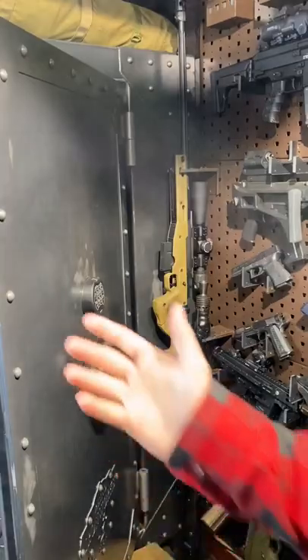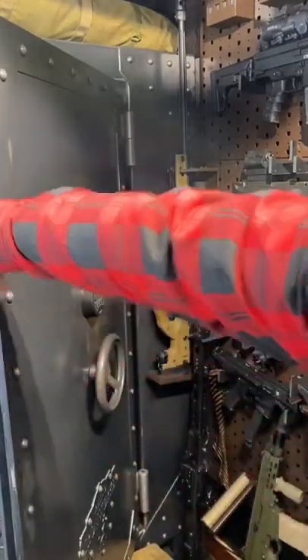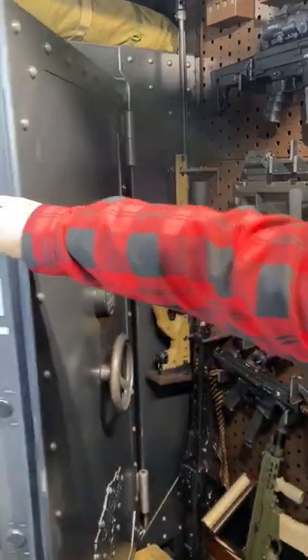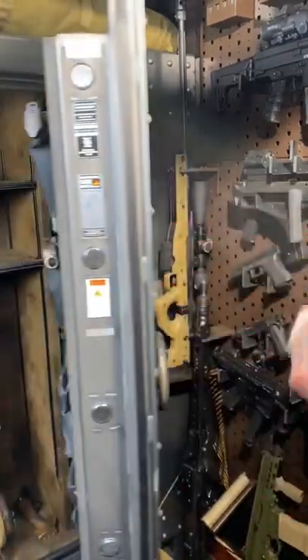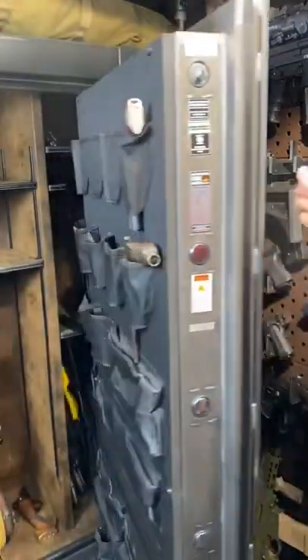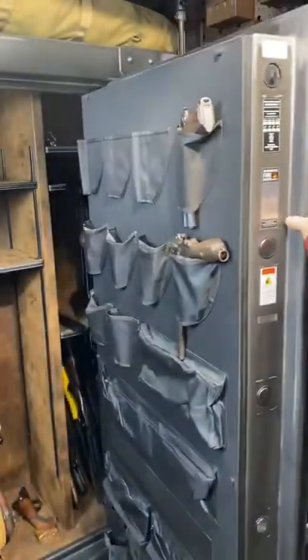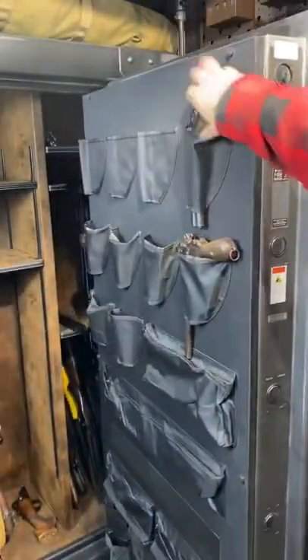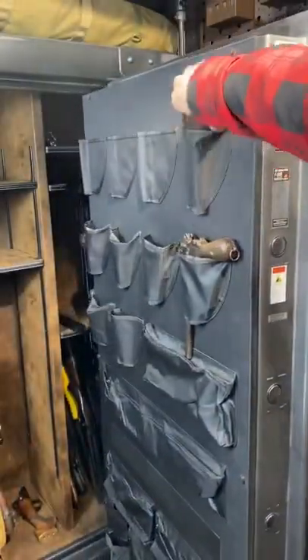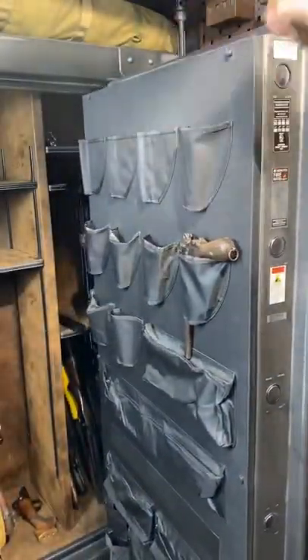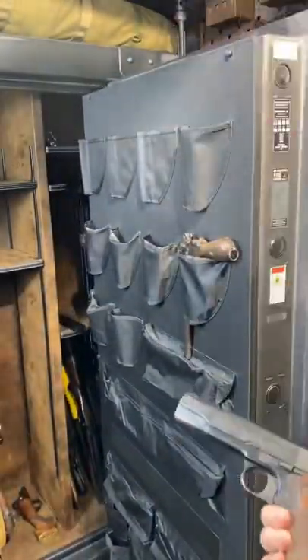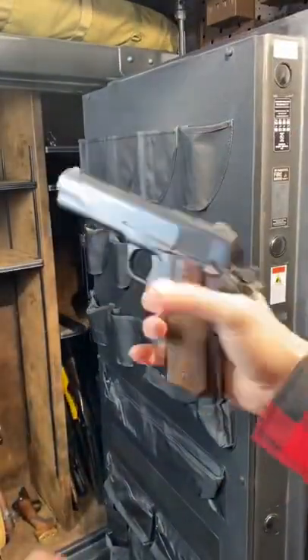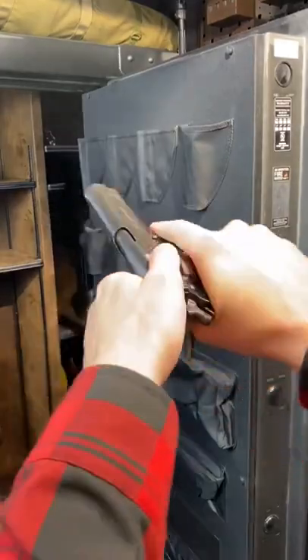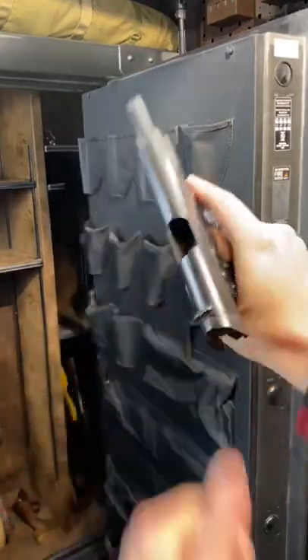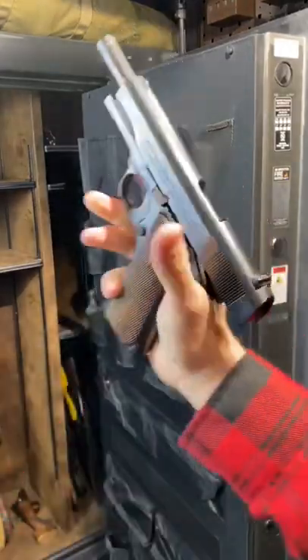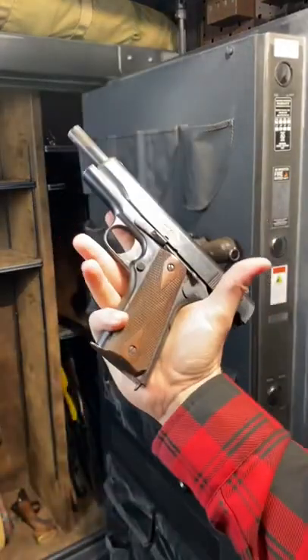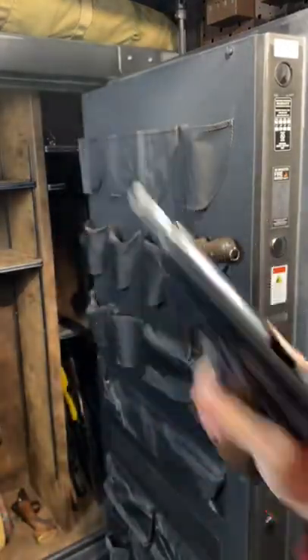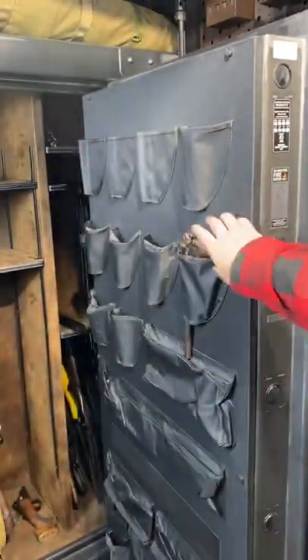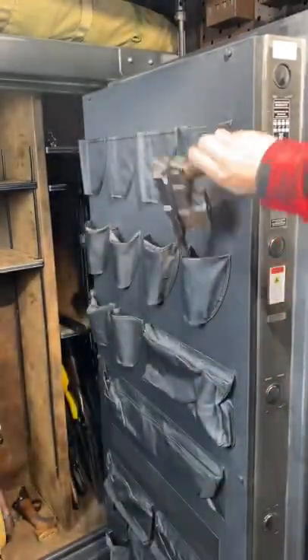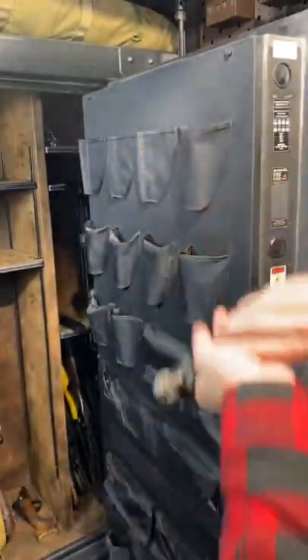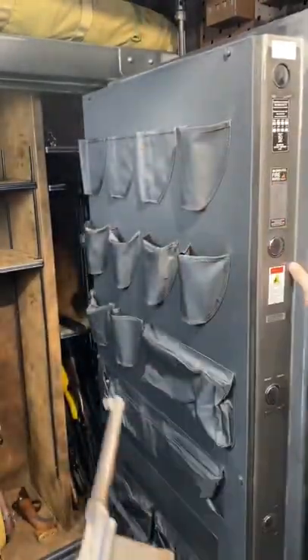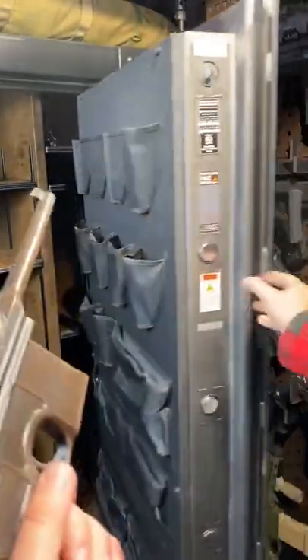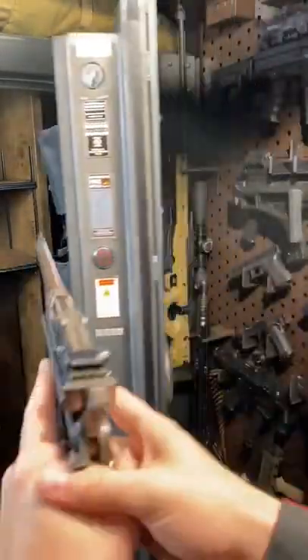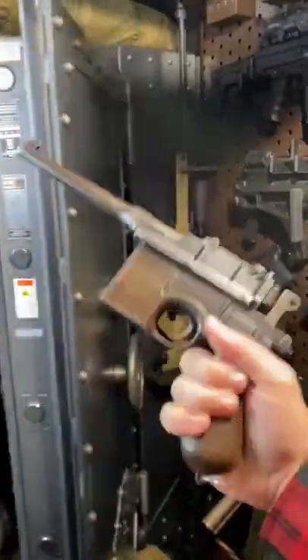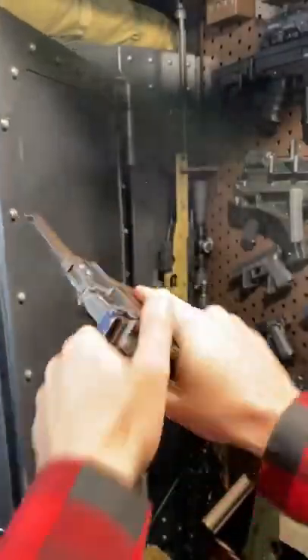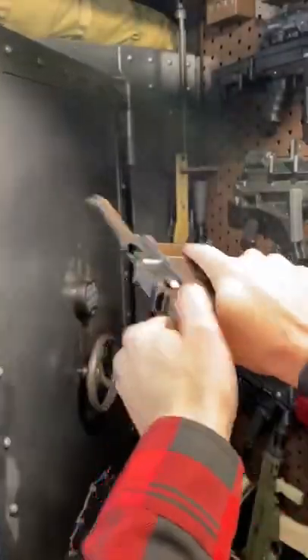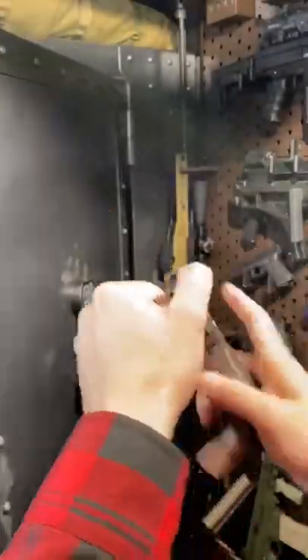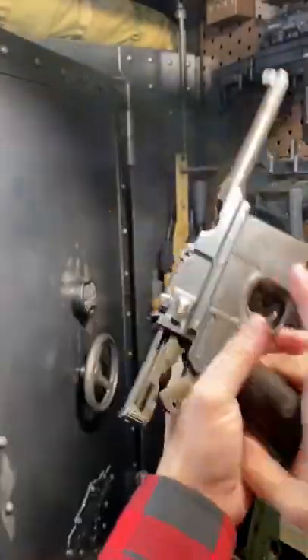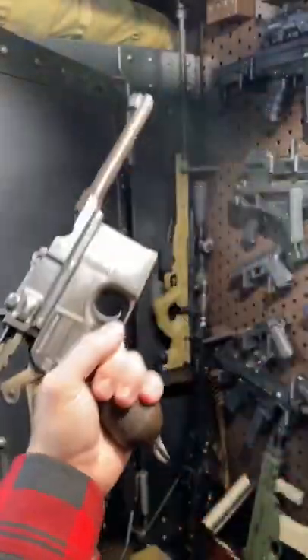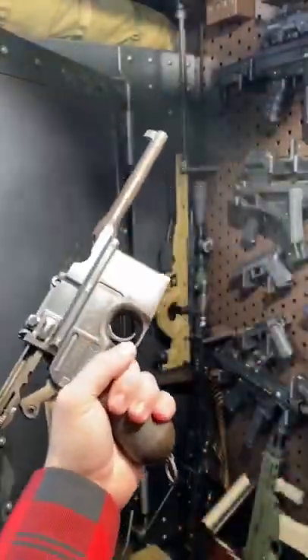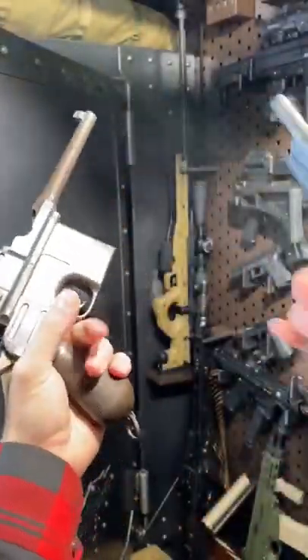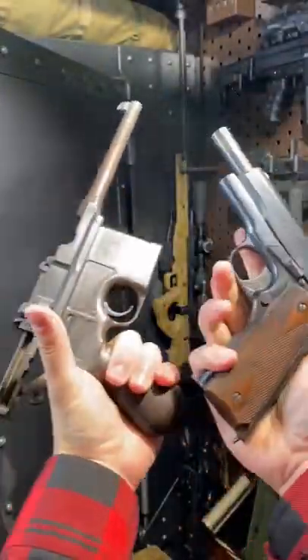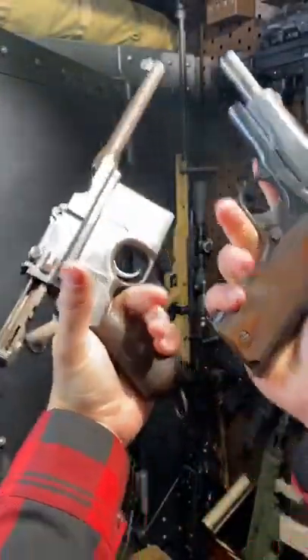Hey guys, Armageddon here today with a couple of OGs from World War One. I think we need to do some shooting with them. We got the 1911 and the C96 Mauser Broom Handle — this thing is super cool. So what do you say we get out to the range?